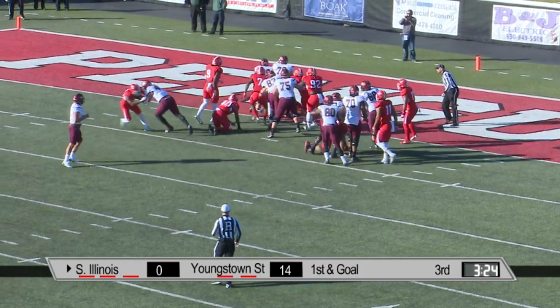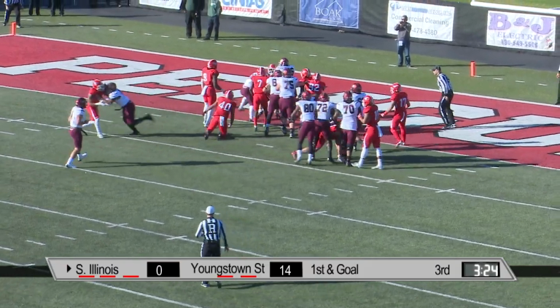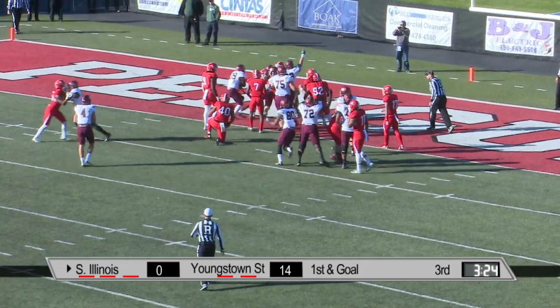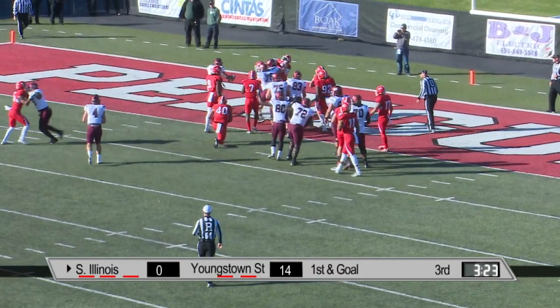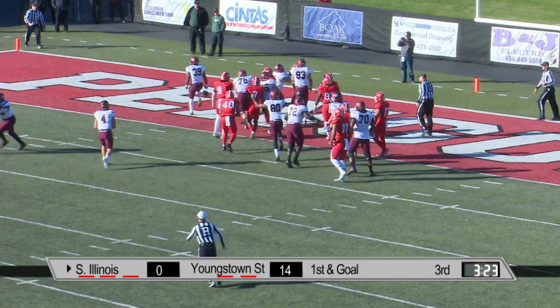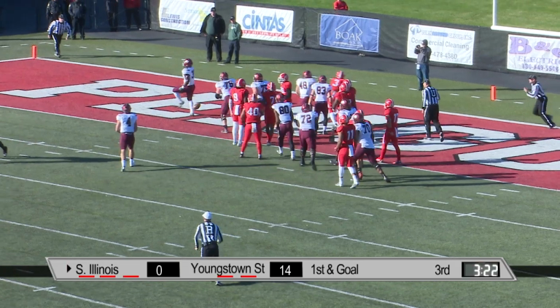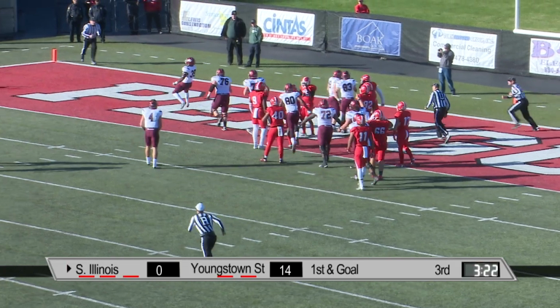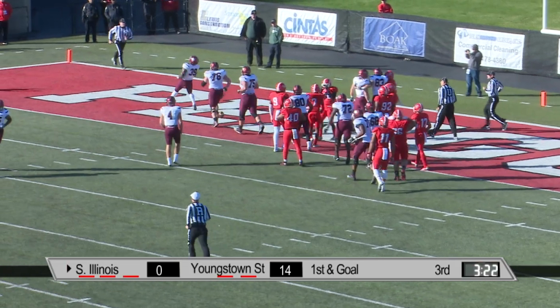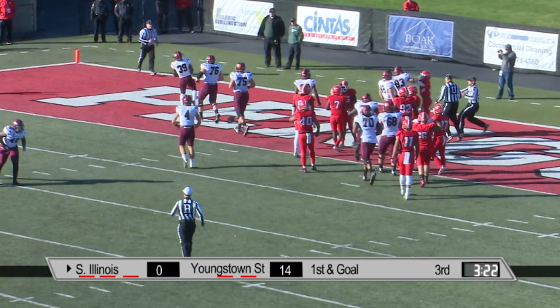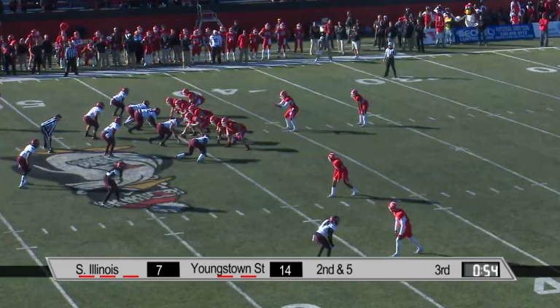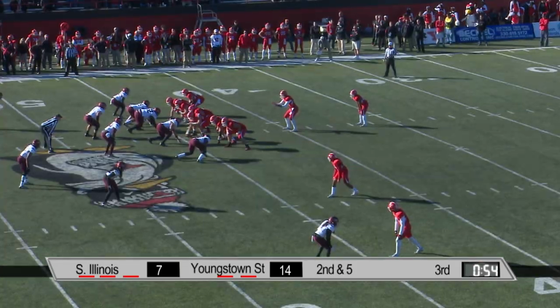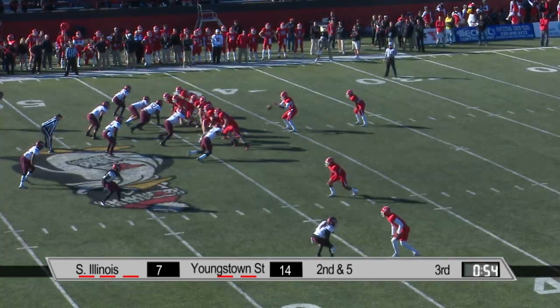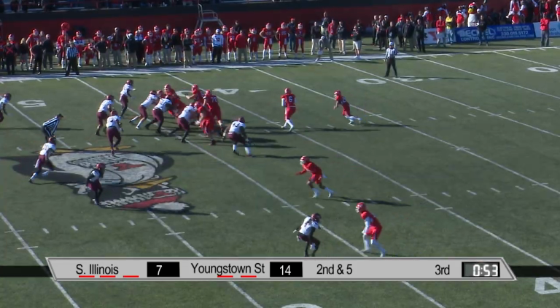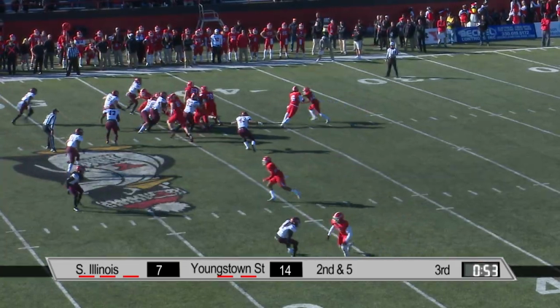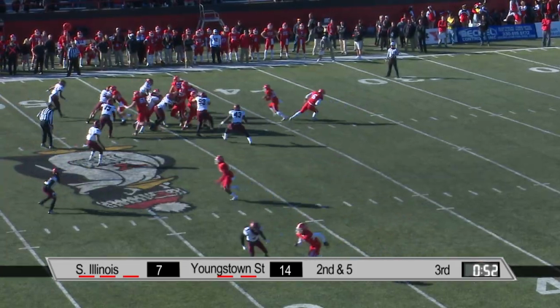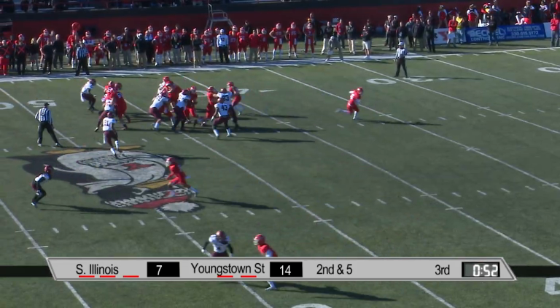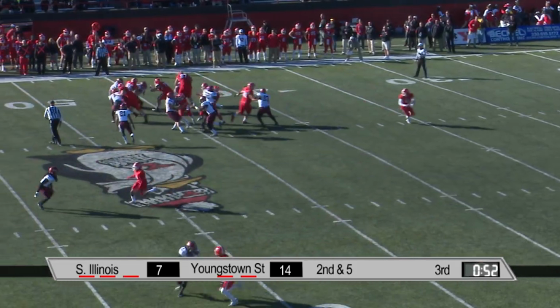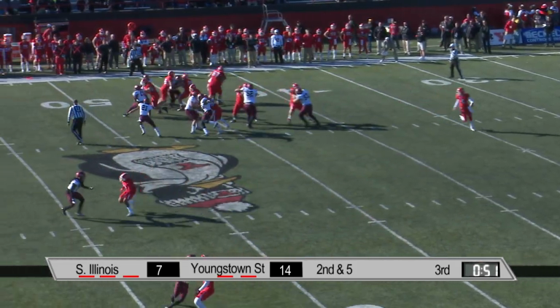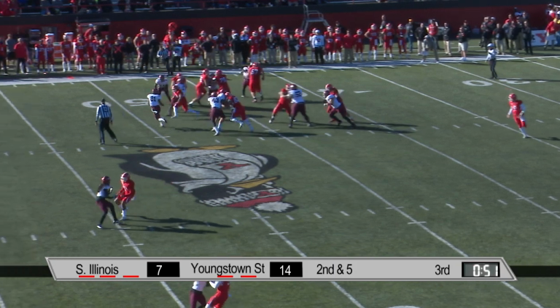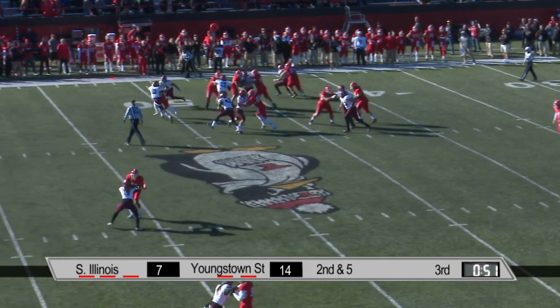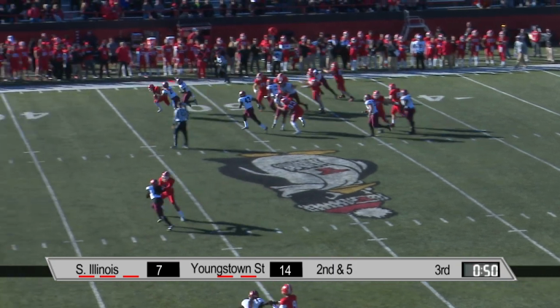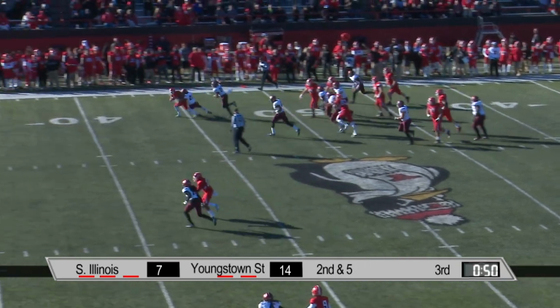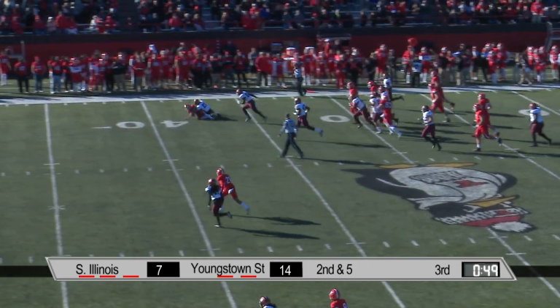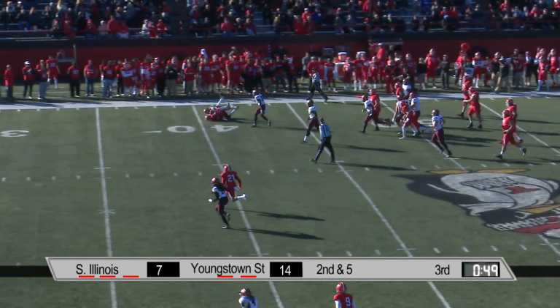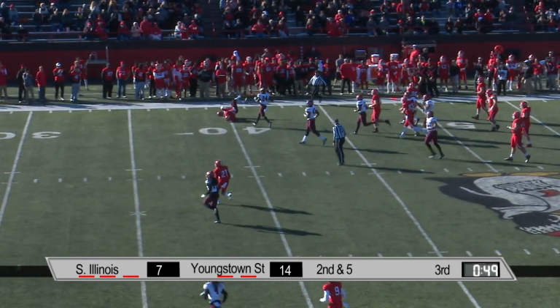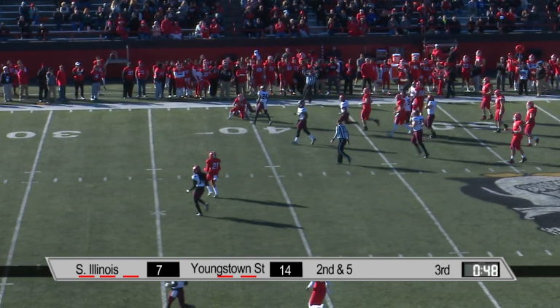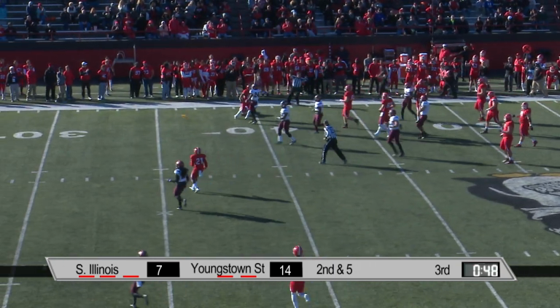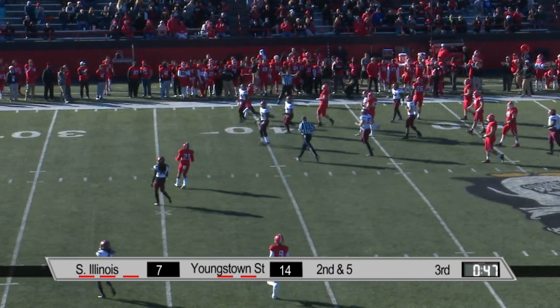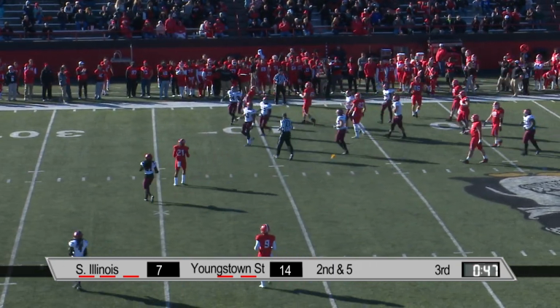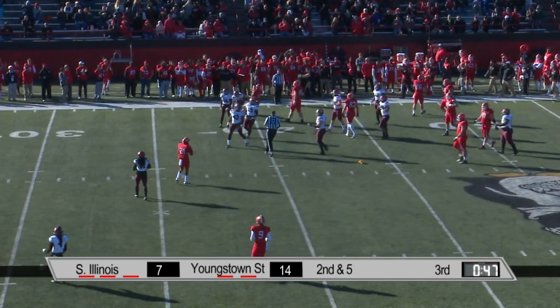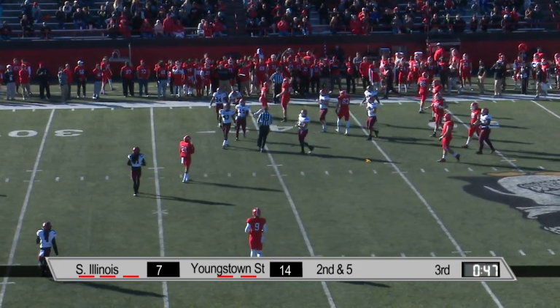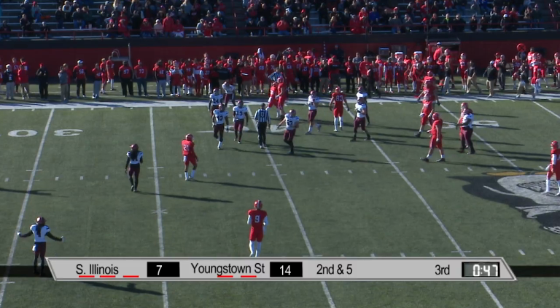And maybe a touchdown — and in fact. The Penguins. Hunter Wells turns, gives it to a fresh running back — that's Jody Webb — and he bursts into the second level.